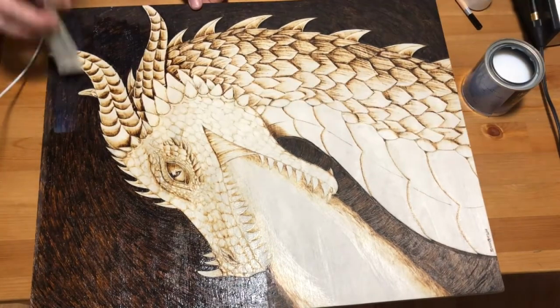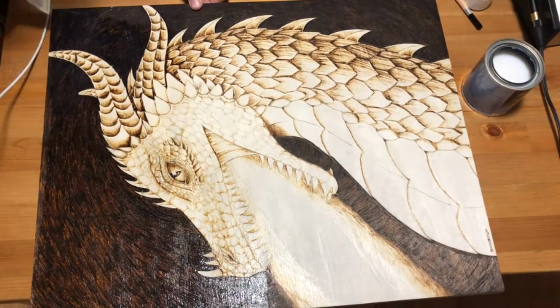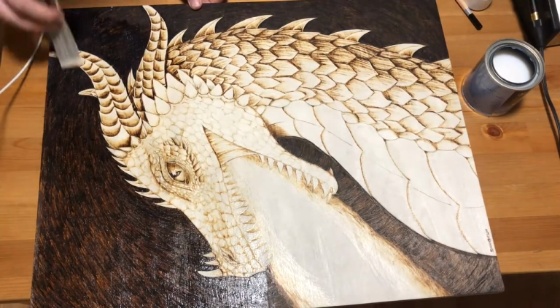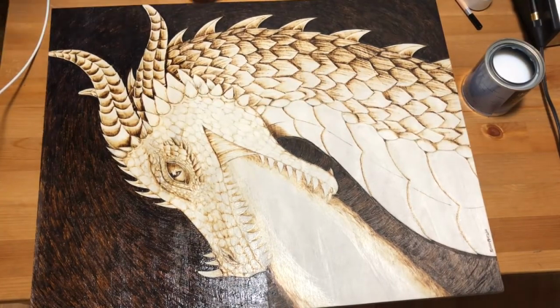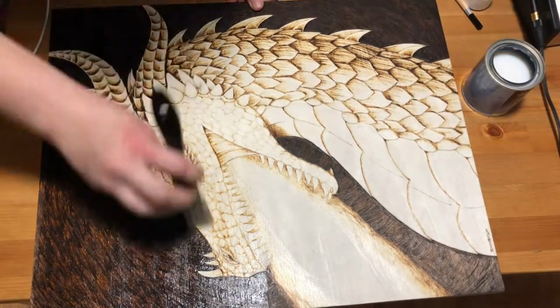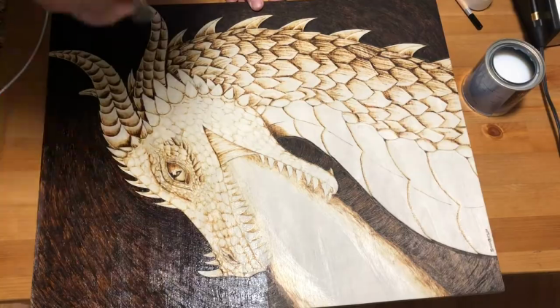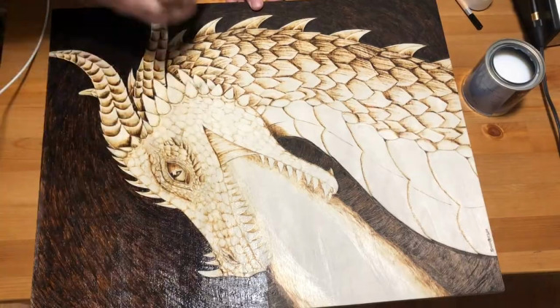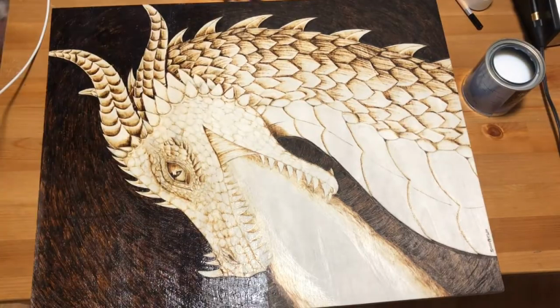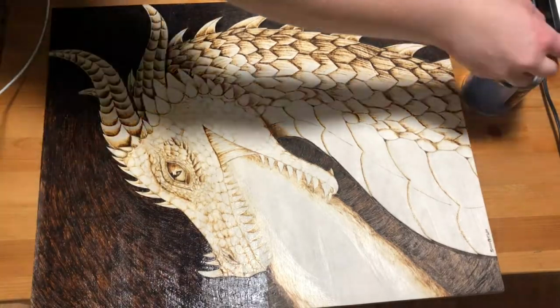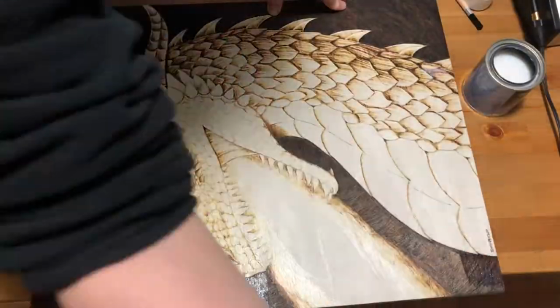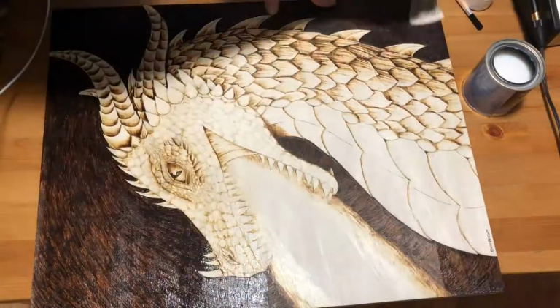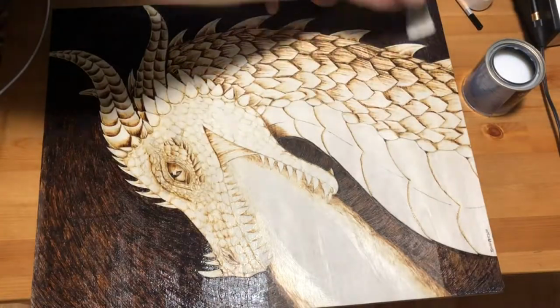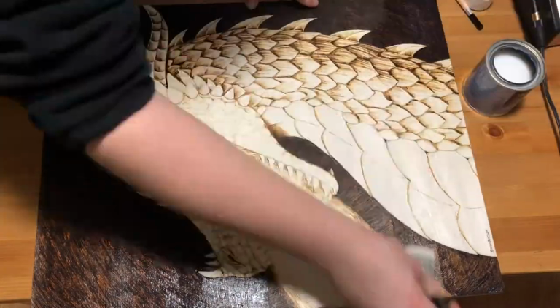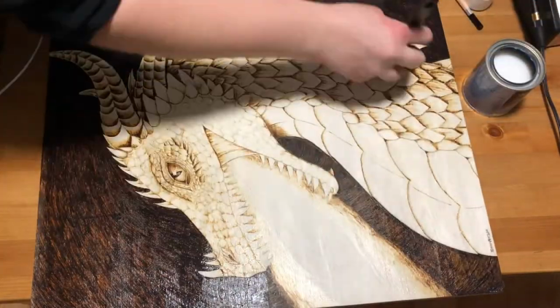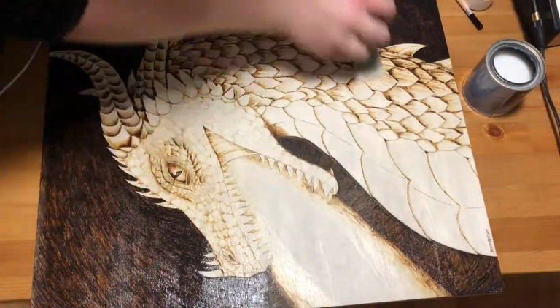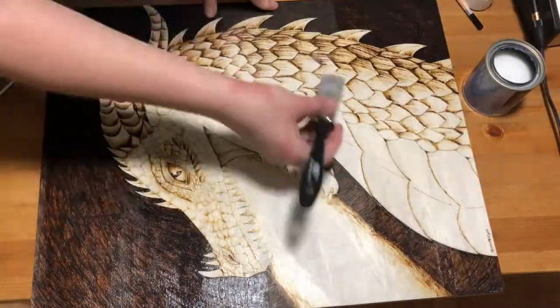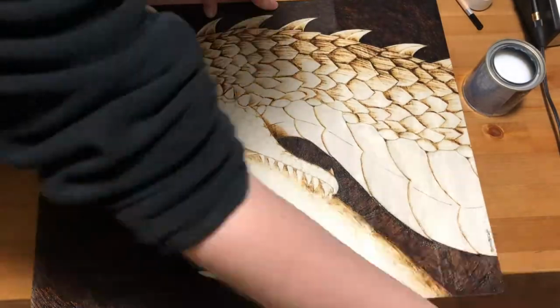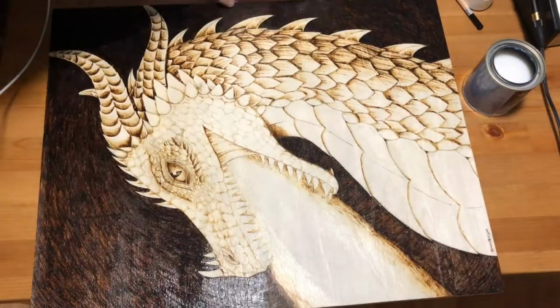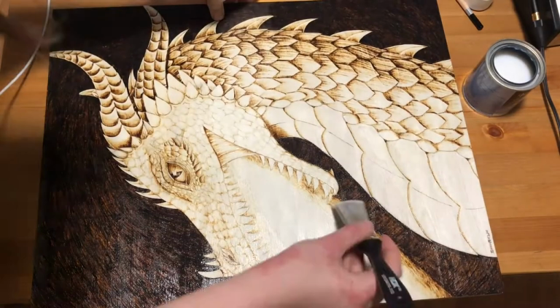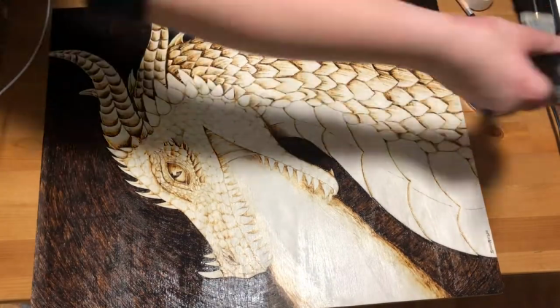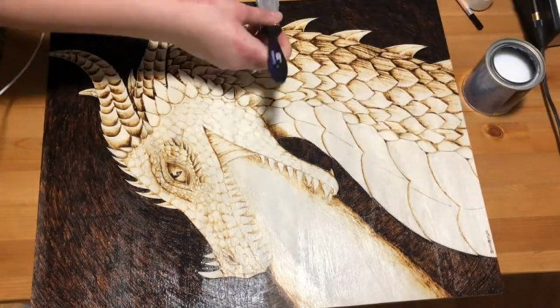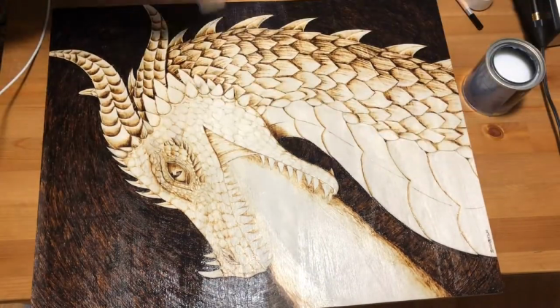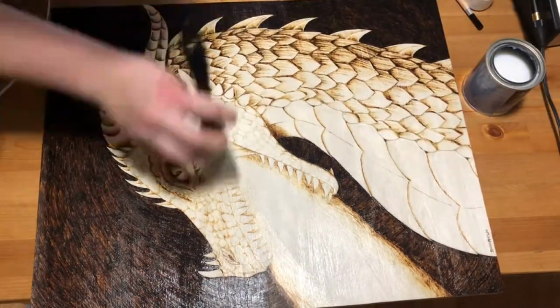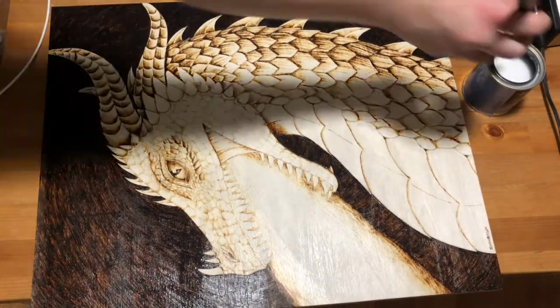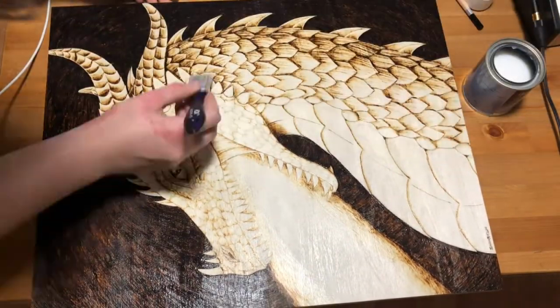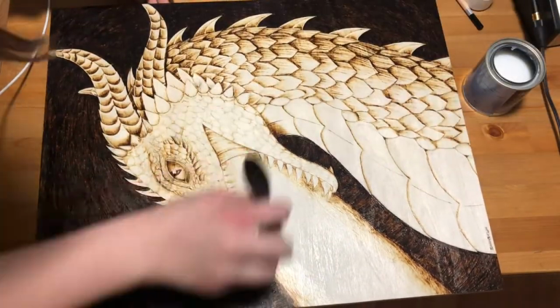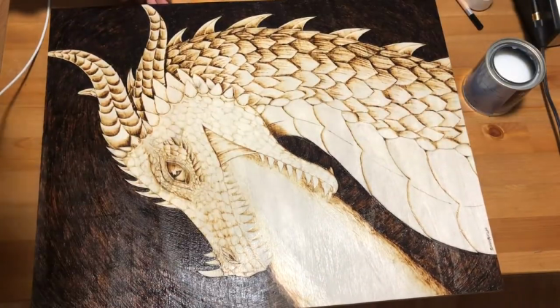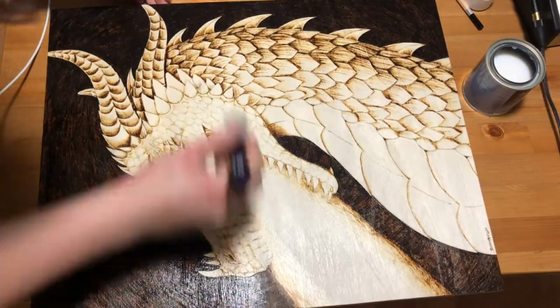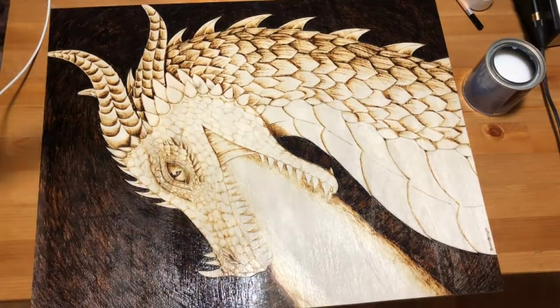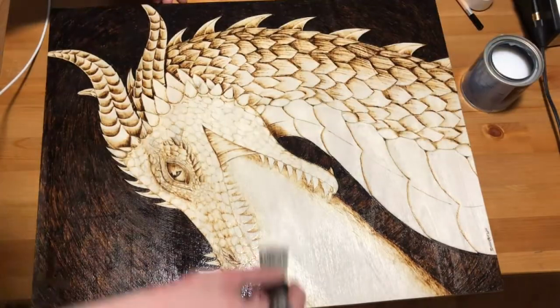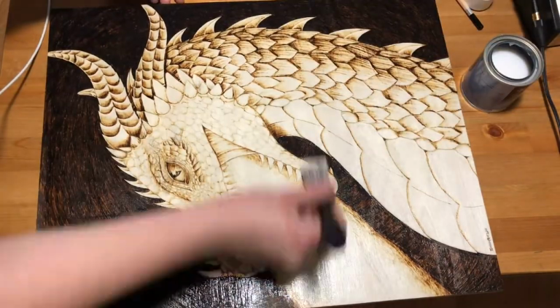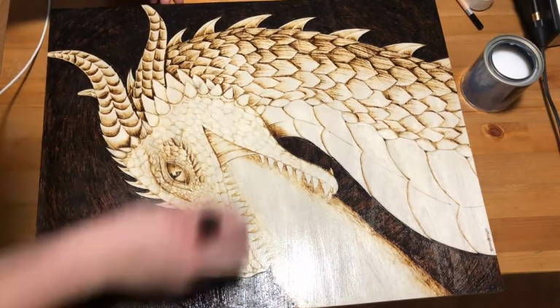I think part of the reason that this works so well is that it's water-based, whereas the other ones I've tried have all been oil-based. I'm not an expert so don't quote me on that, but I think there might be something to it. It's also nice that it's water-based for another reason, and that is clean up — you don't need any harsh solvents to clean this out of your brushes, just soap and water.